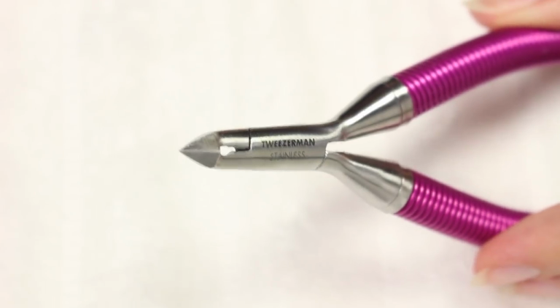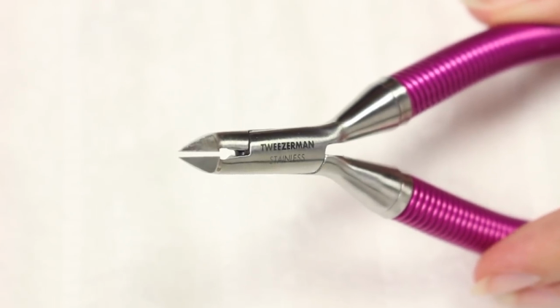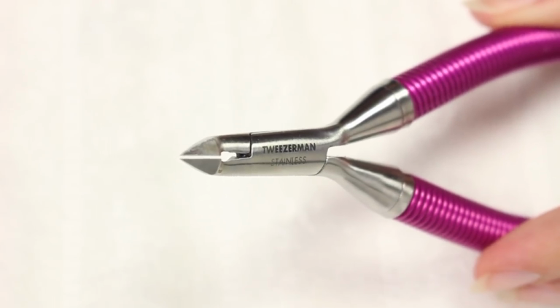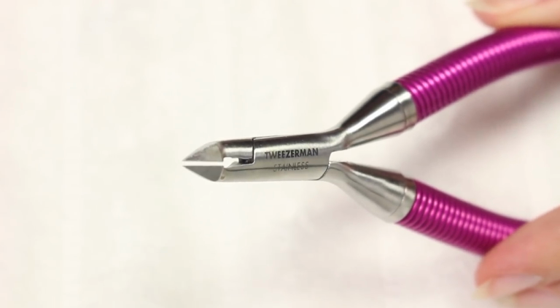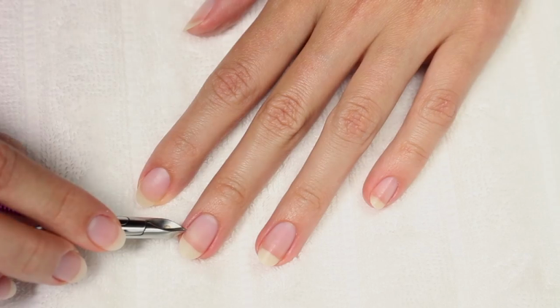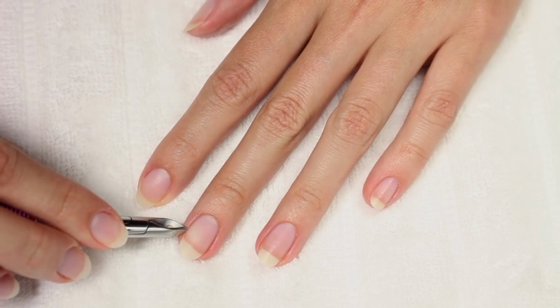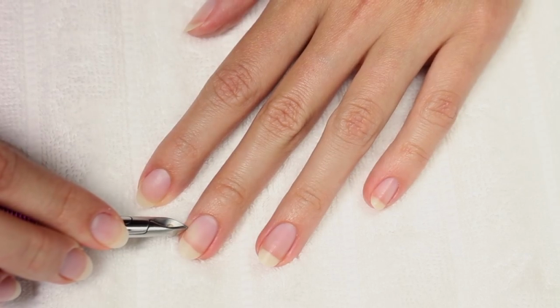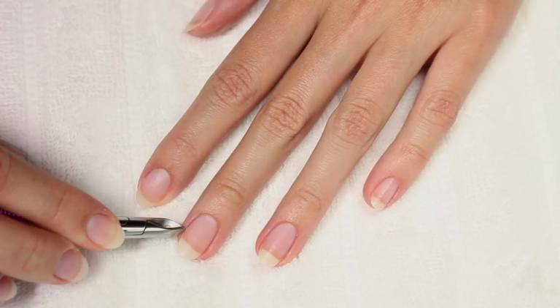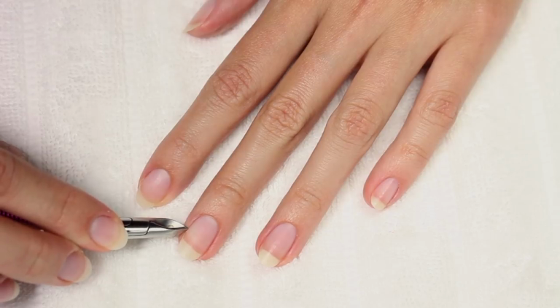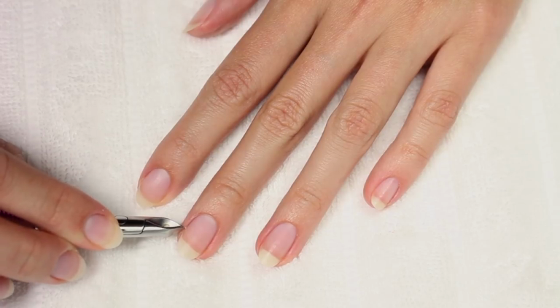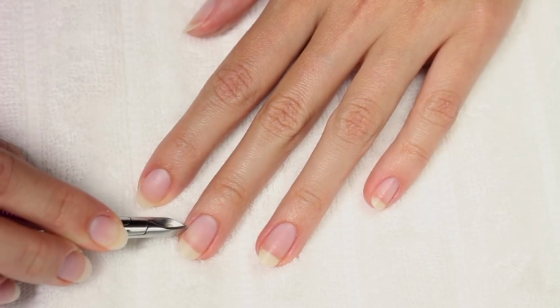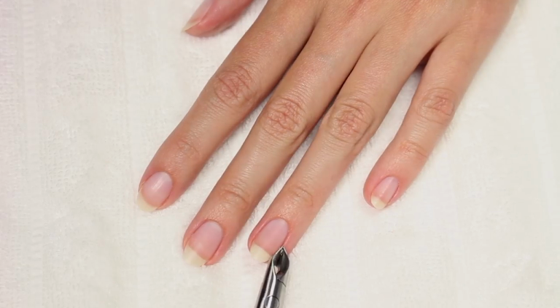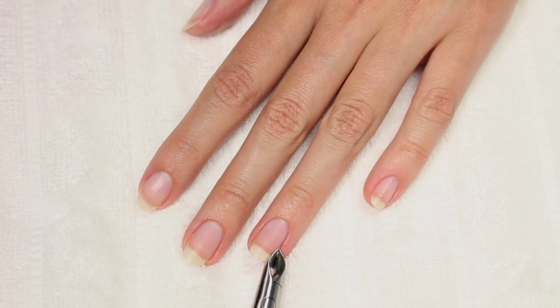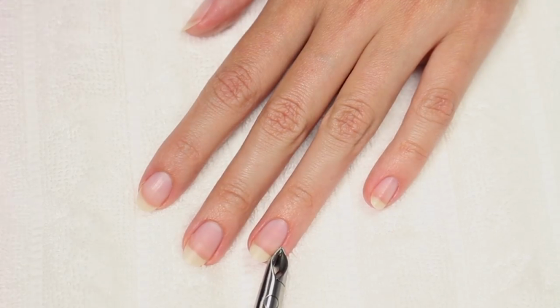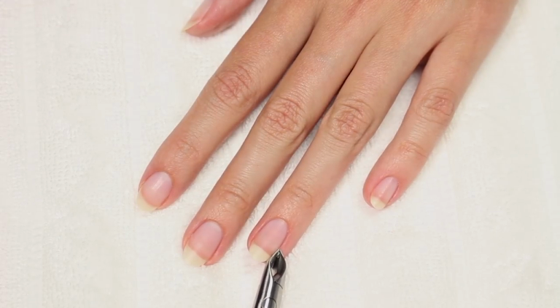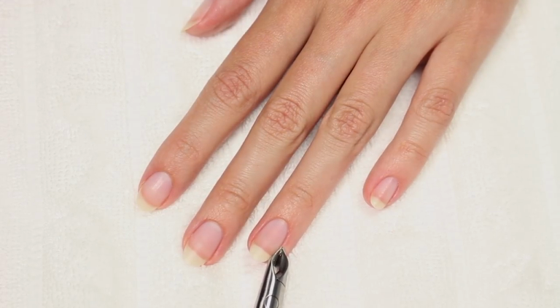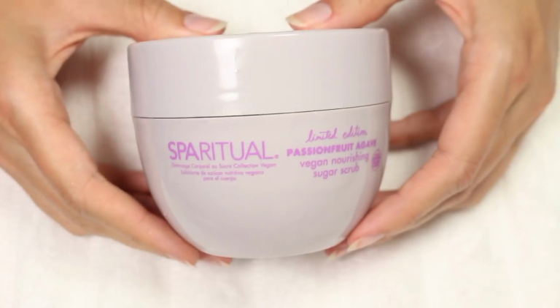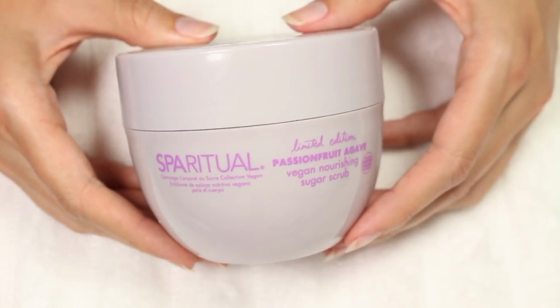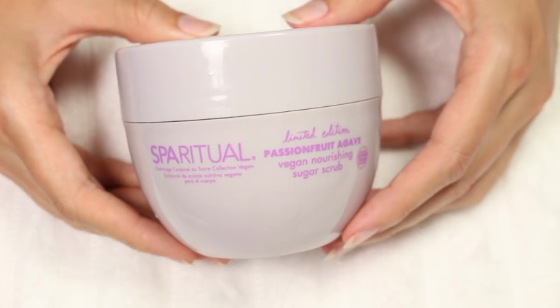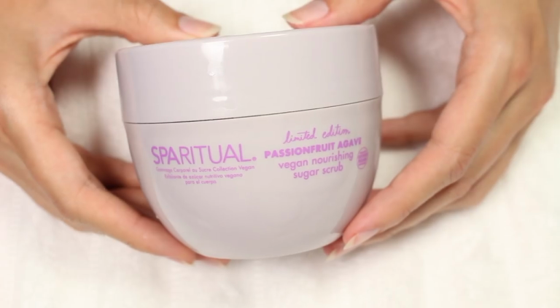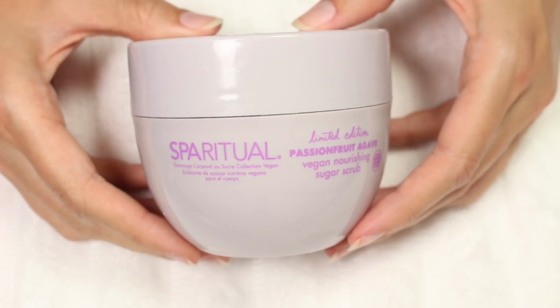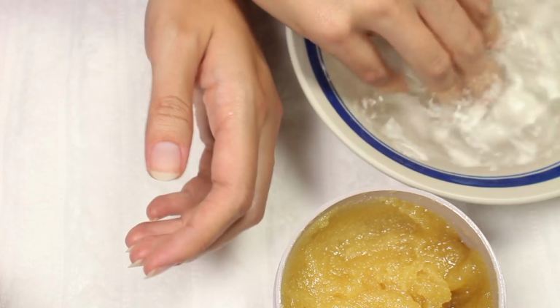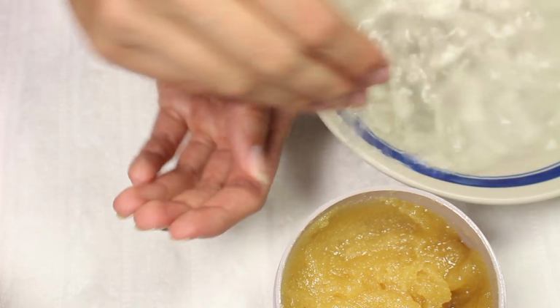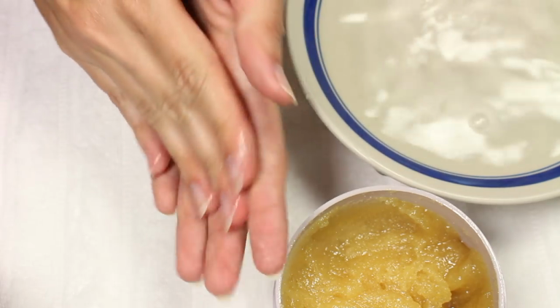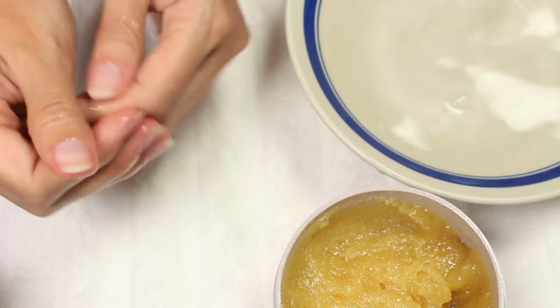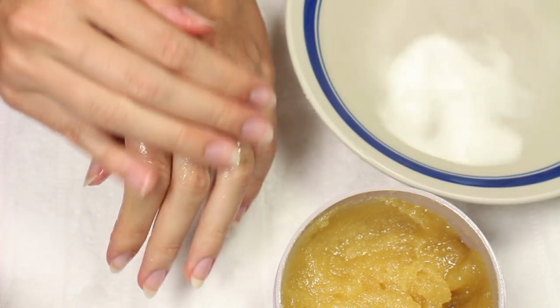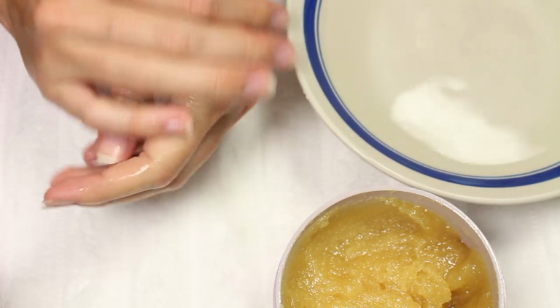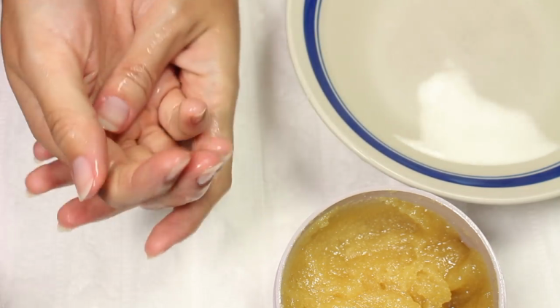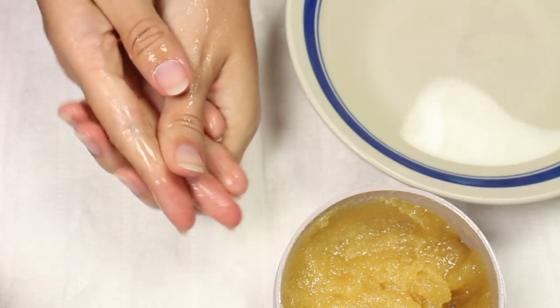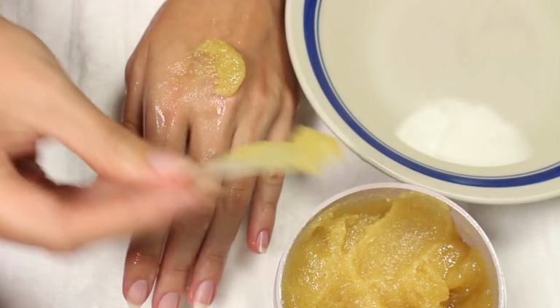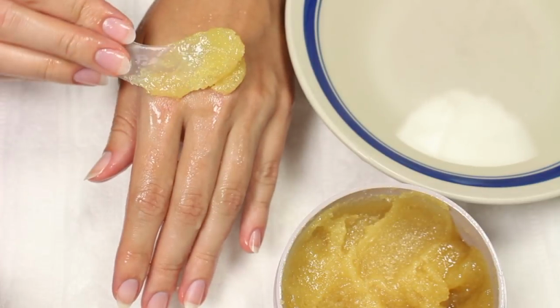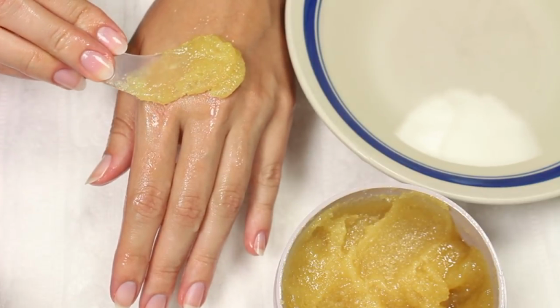I actually don't clip my cuticles, but I do use some nippers to remove any sort of hangnail or skin pulls whenever needed. Now I'll be applying a sugar scrub from Spa Ritual to gently exfoliate my skin — this leaves my skin super nice and soft.